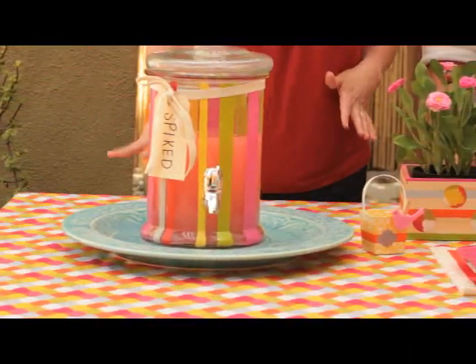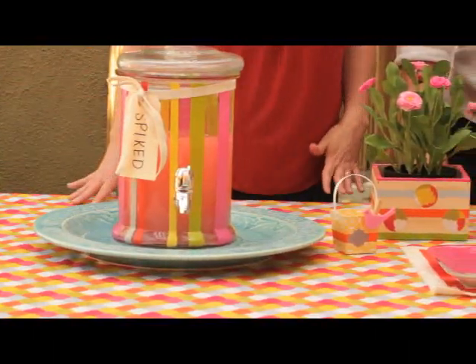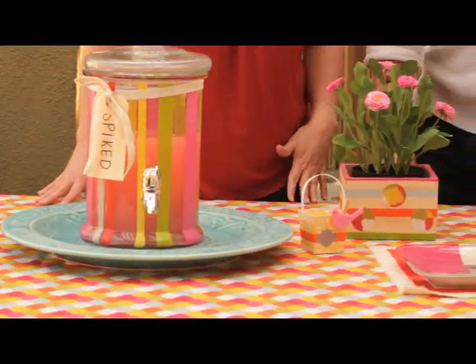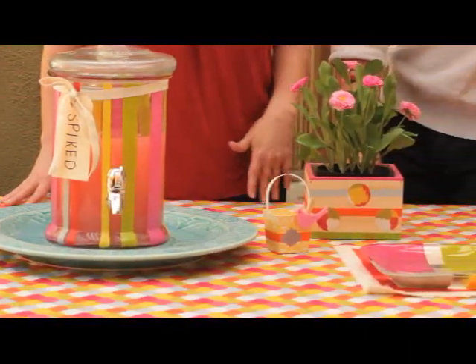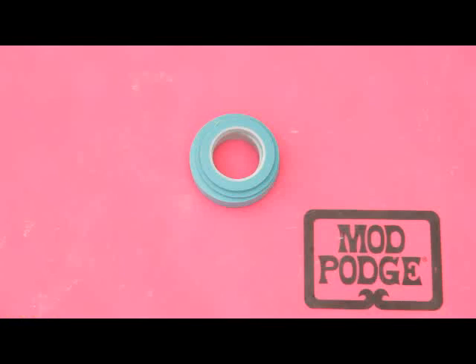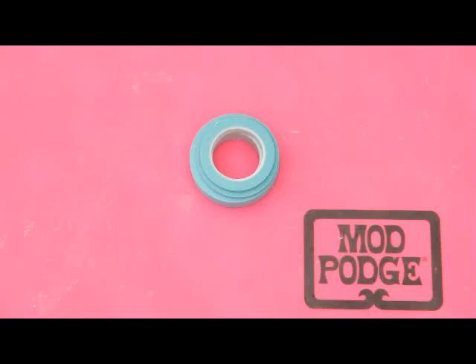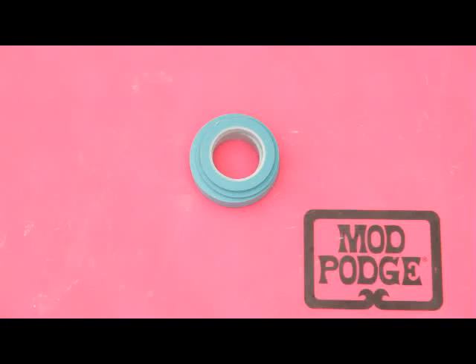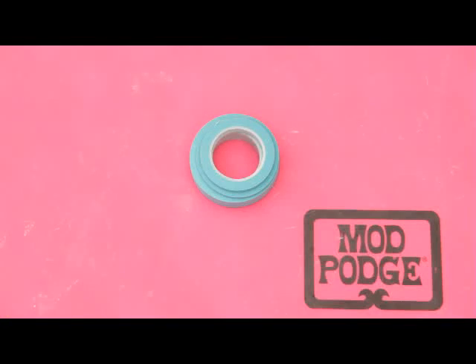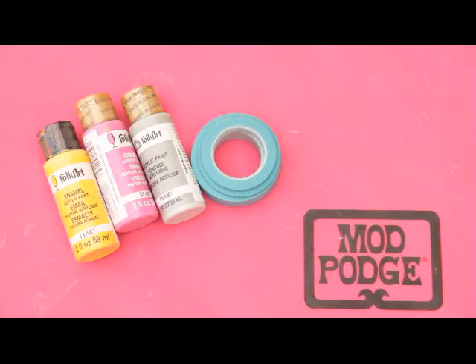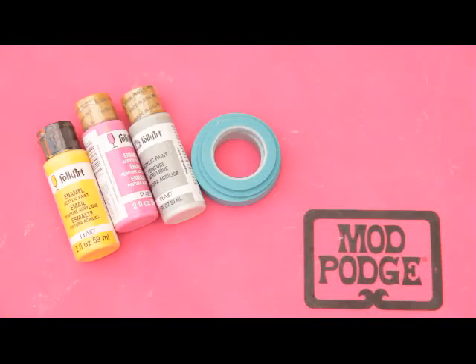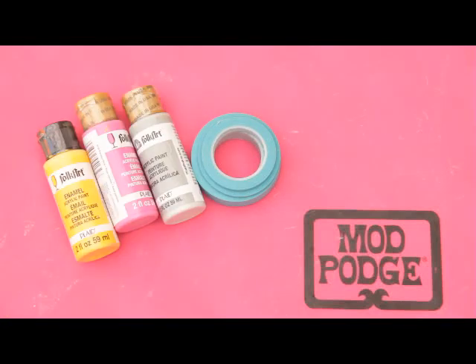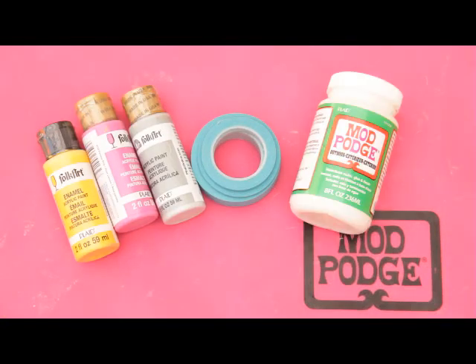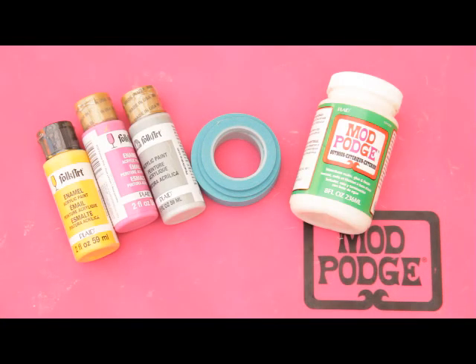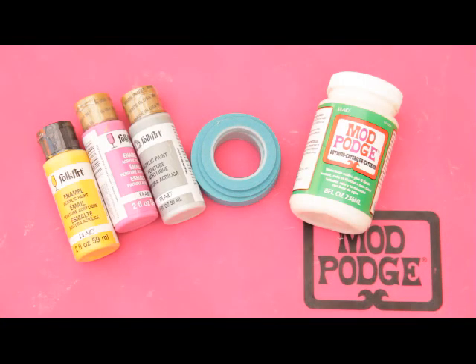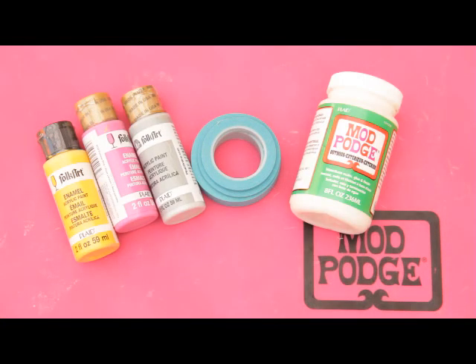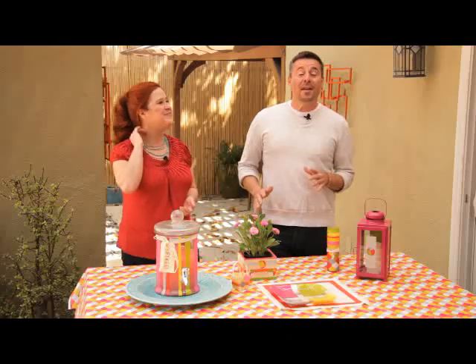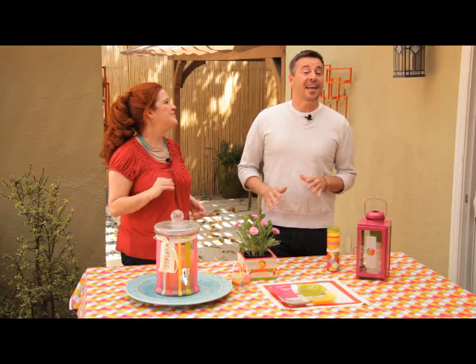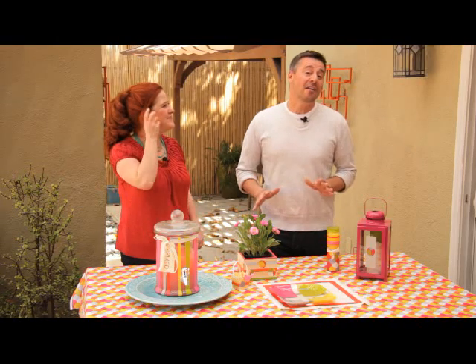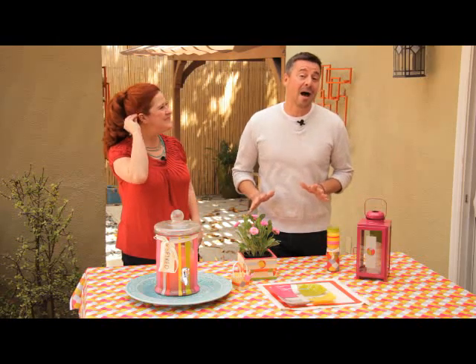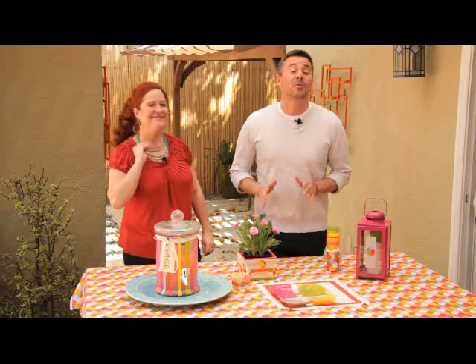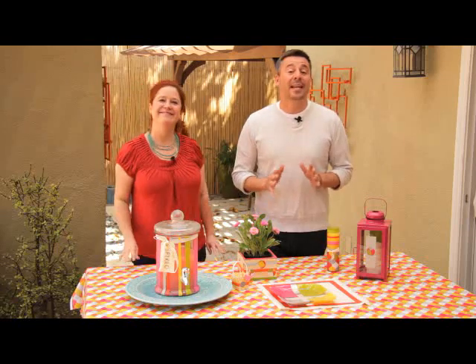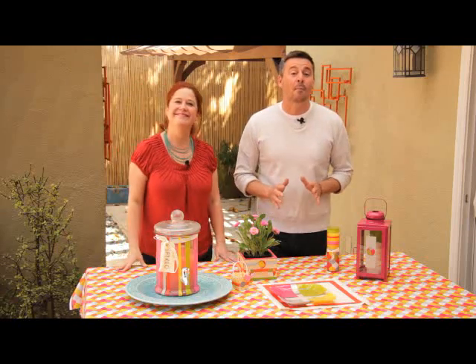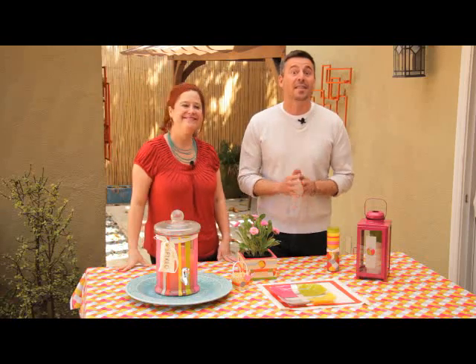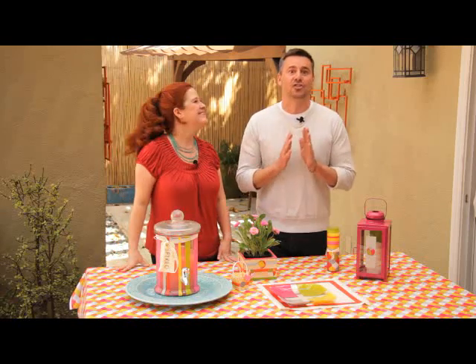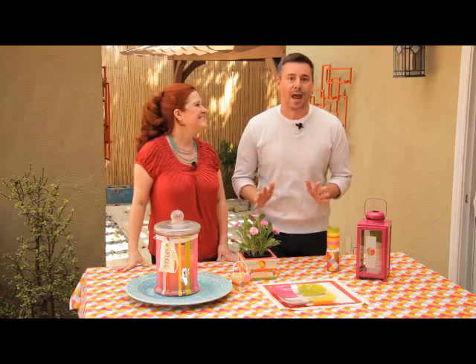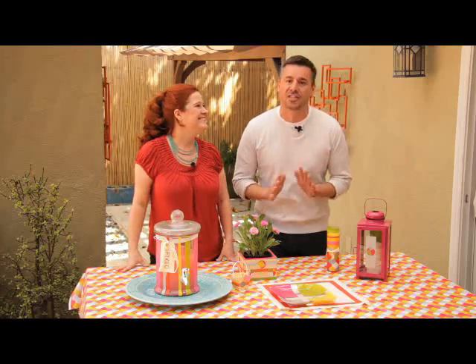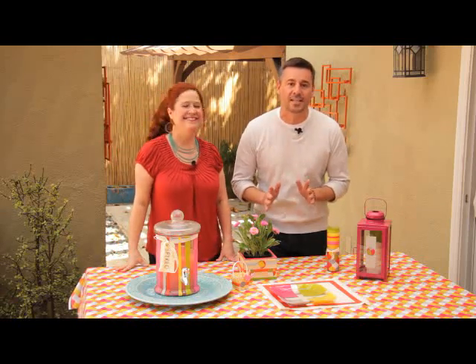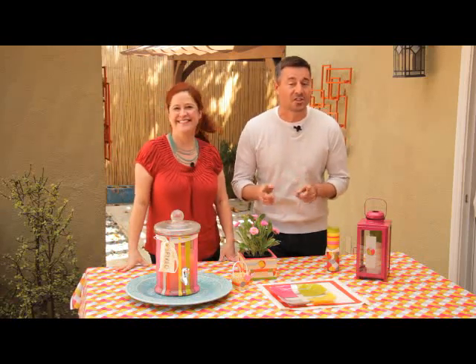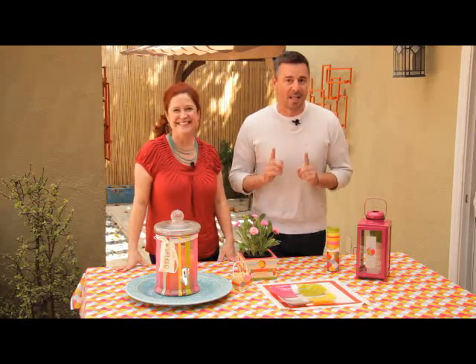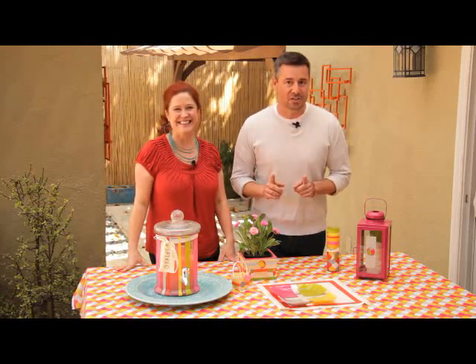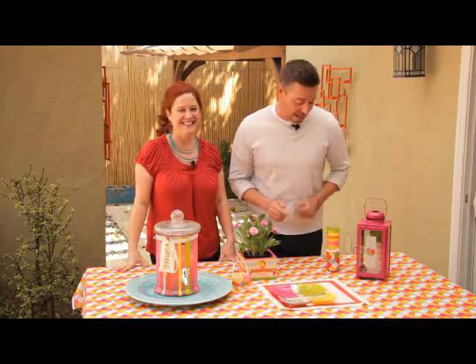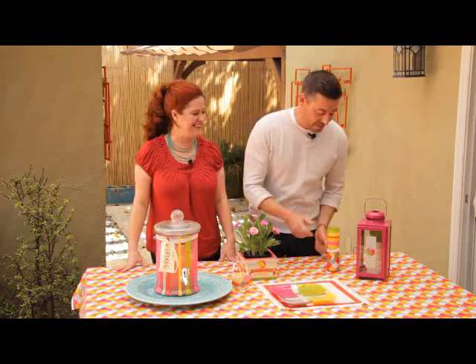All these projects were made with painter's tape, folk art paints, and outdoor Mod Podge. And the one thing they all have in common is we painted them with stripes. And it's so easy to do. Let me show you how to do that.